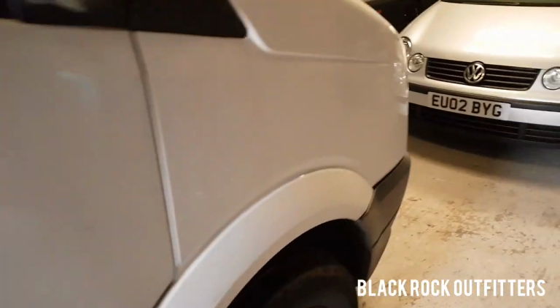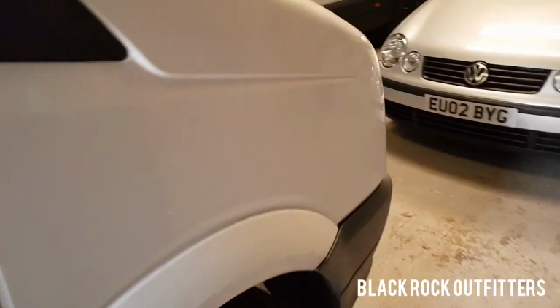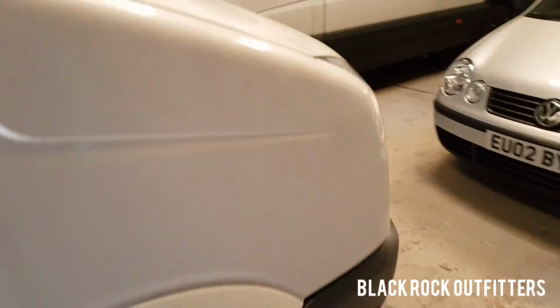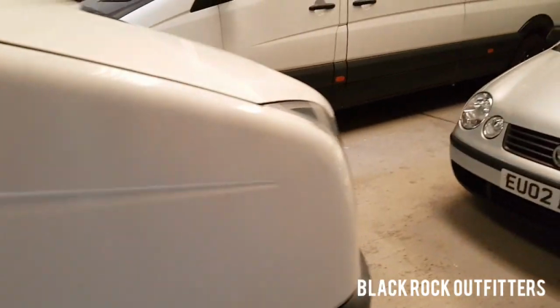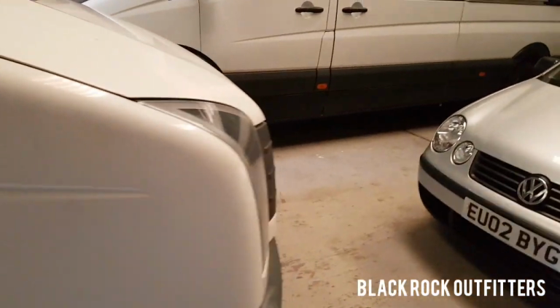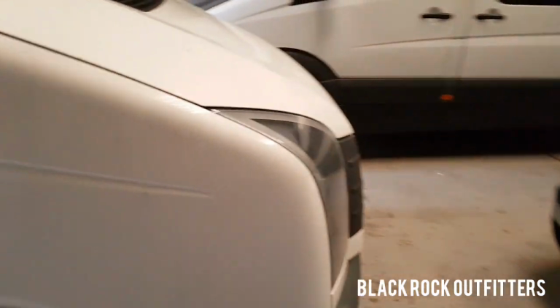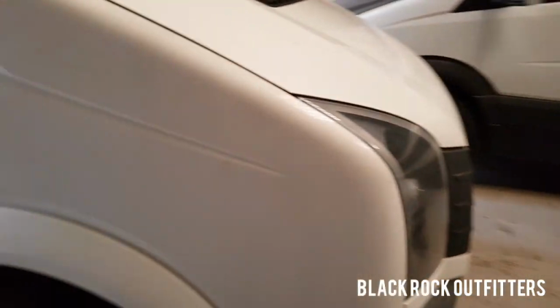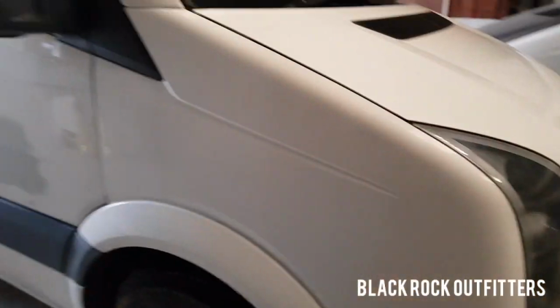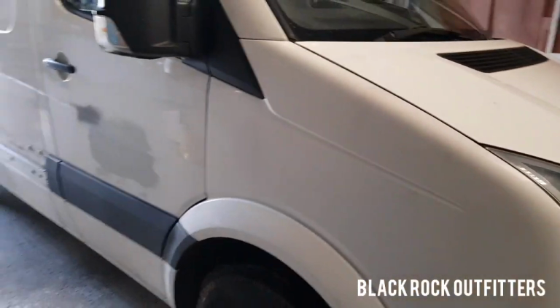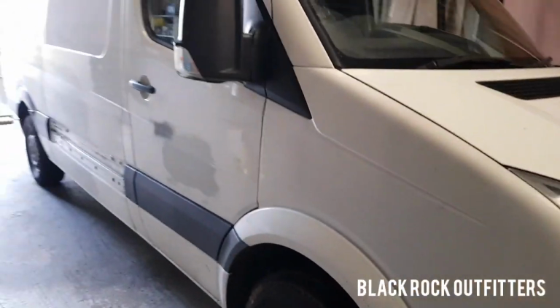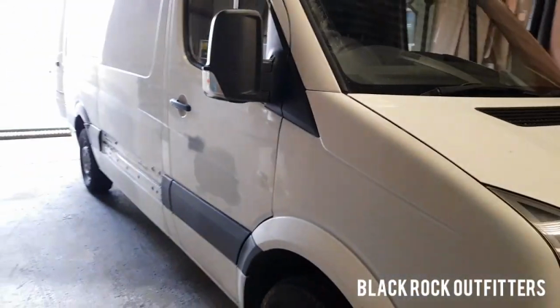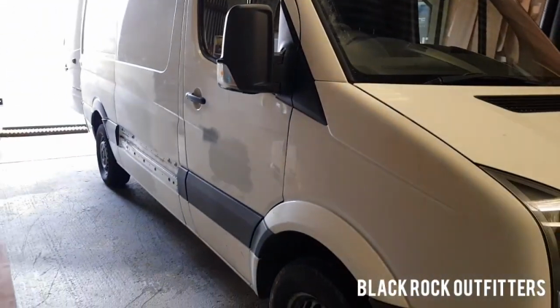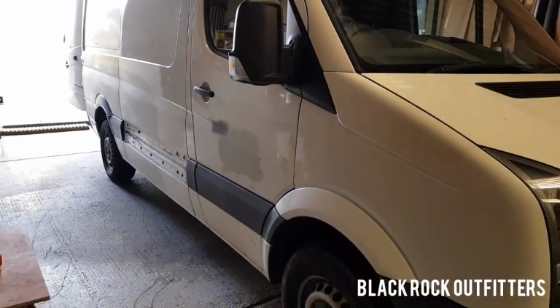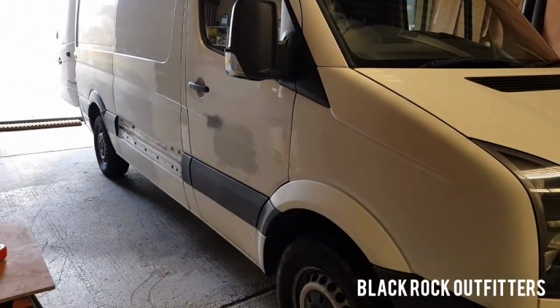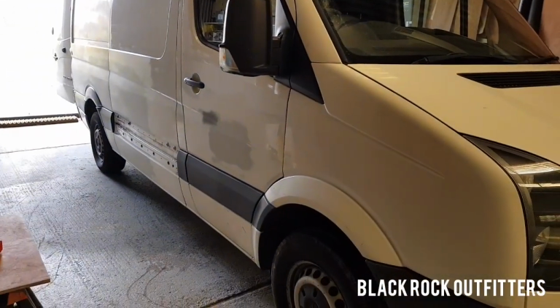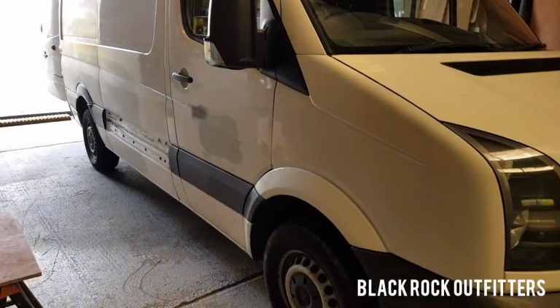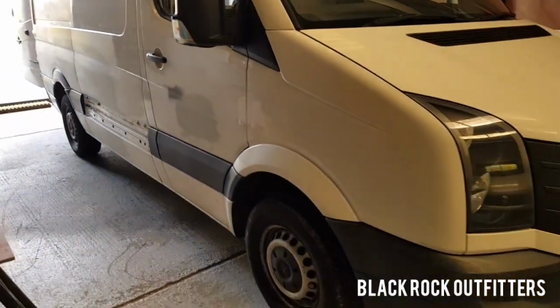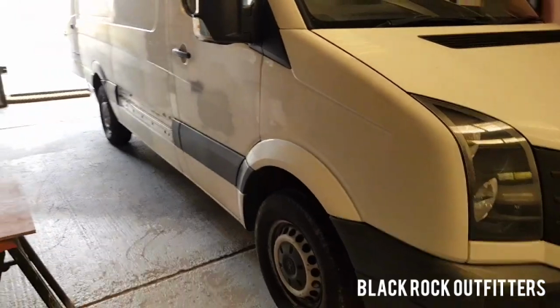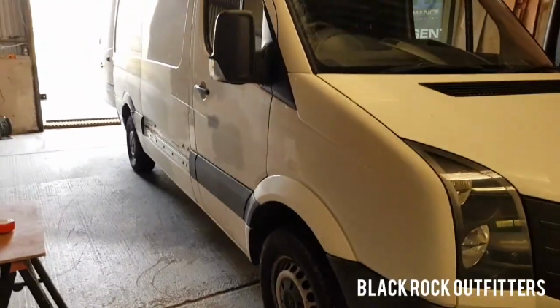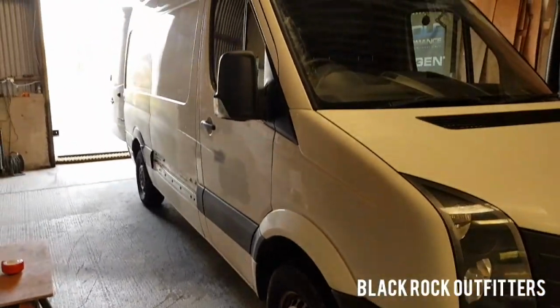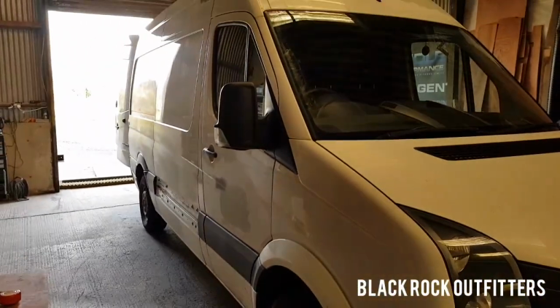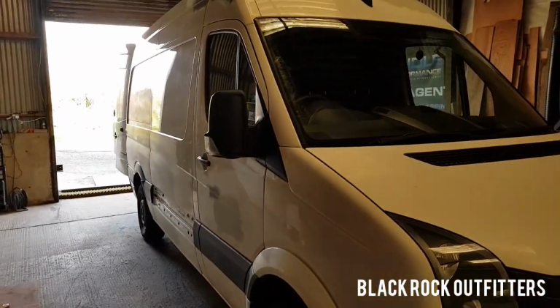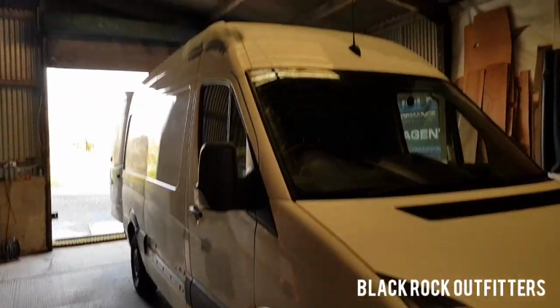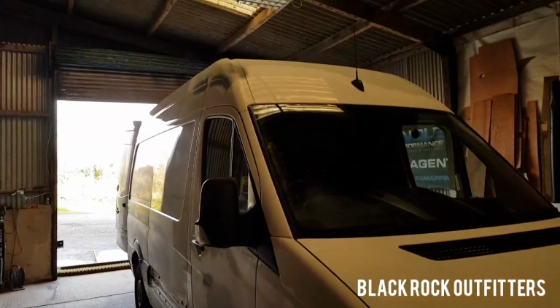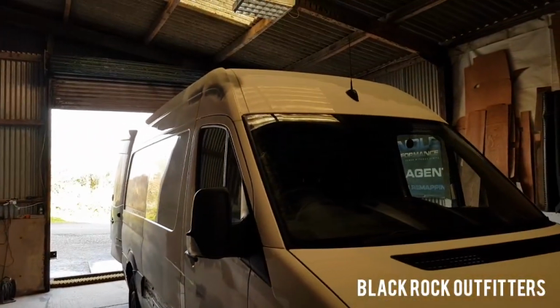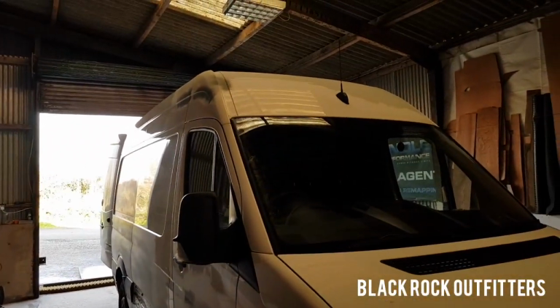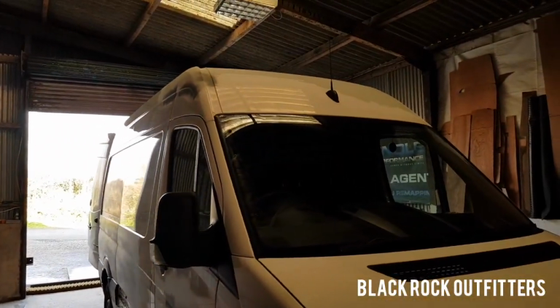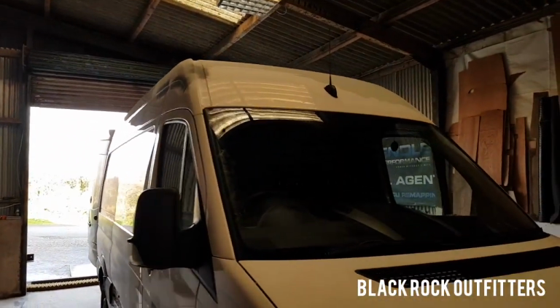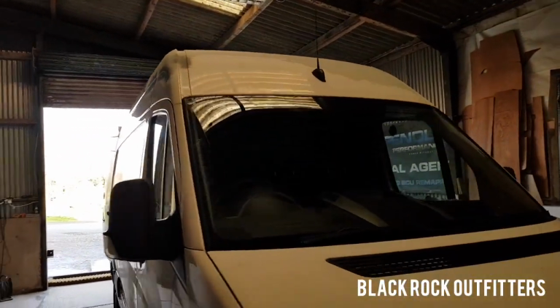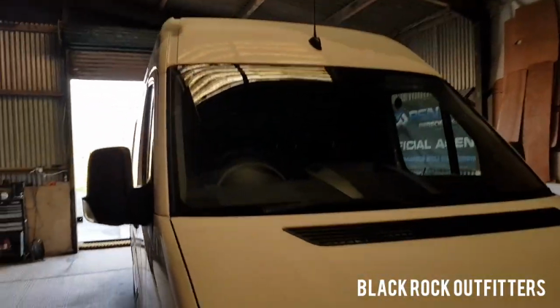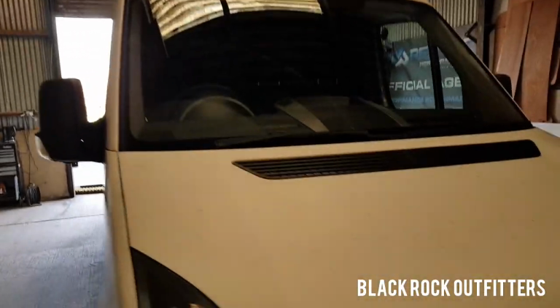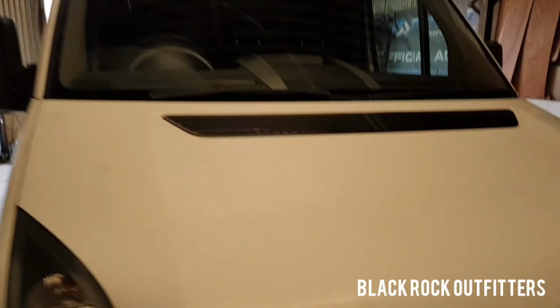This can be done to any size Sprinter or Crafter van to be honest. Medium wheelbases are quite popular at the moment, so that's what I'm going with. Rhino rack on the top, Rhino ladder on the back.